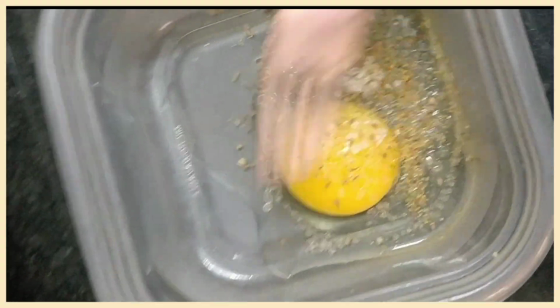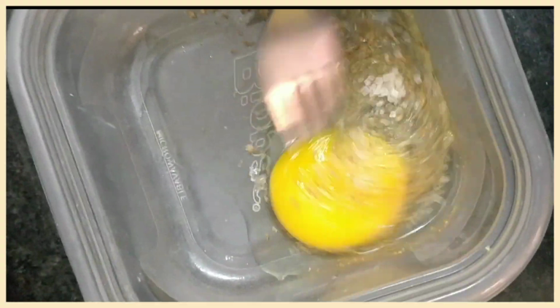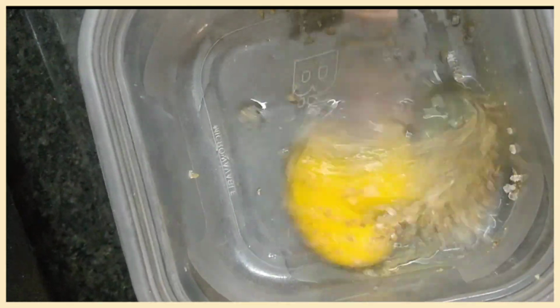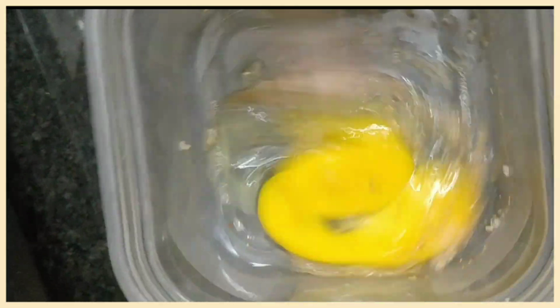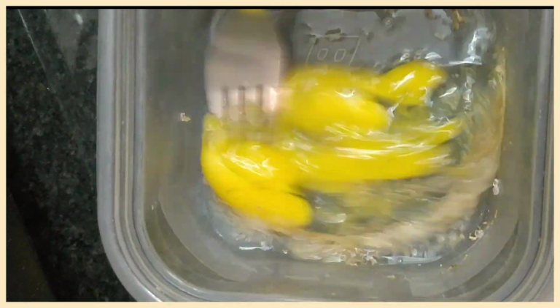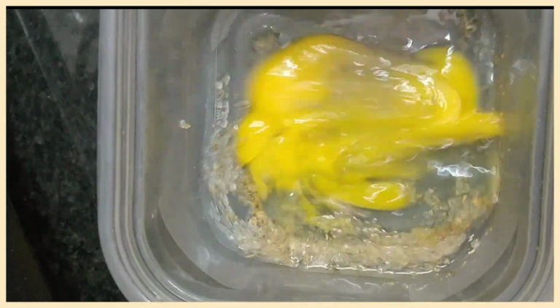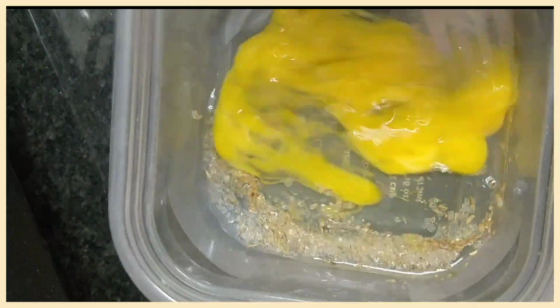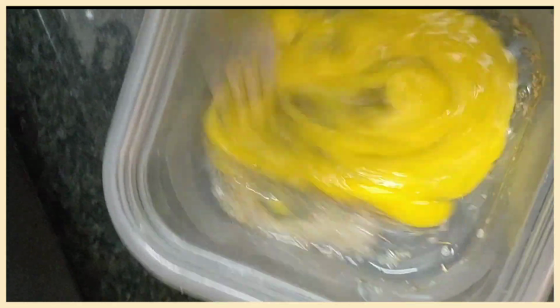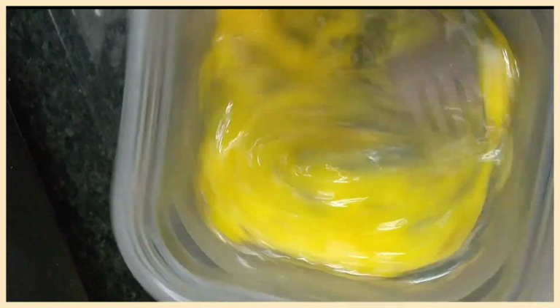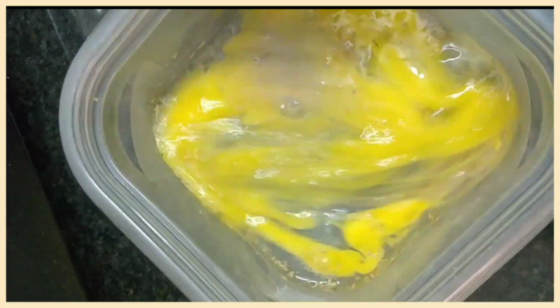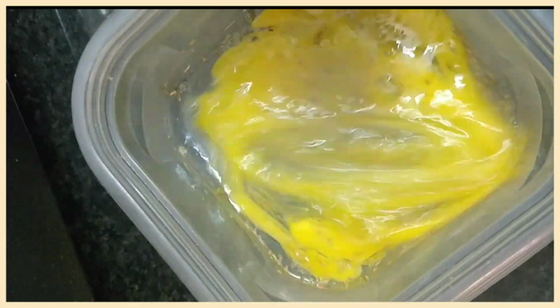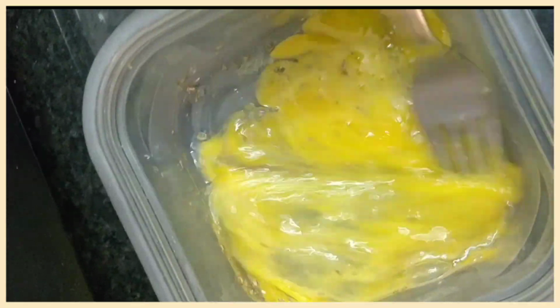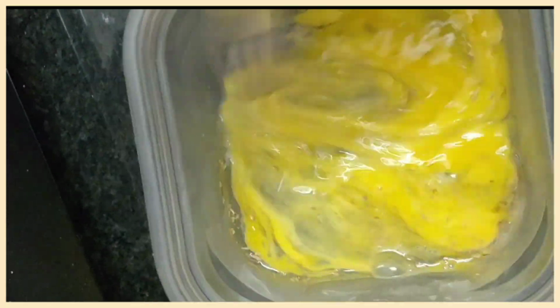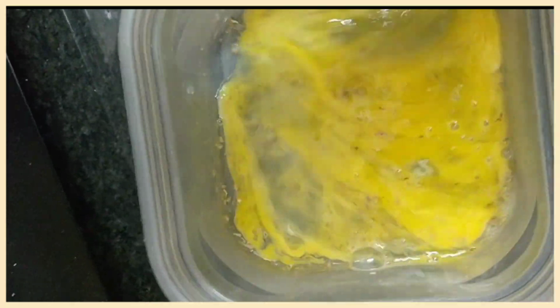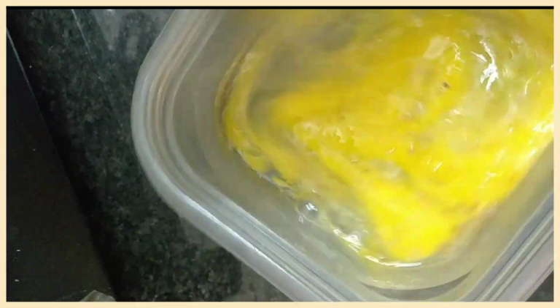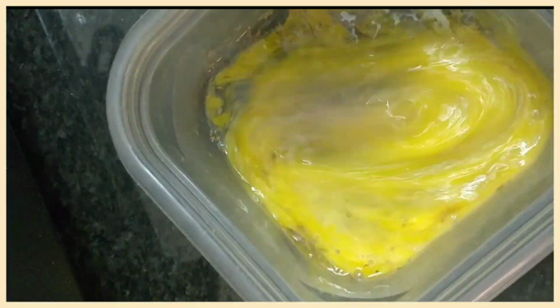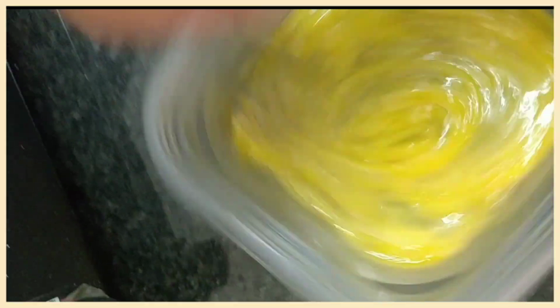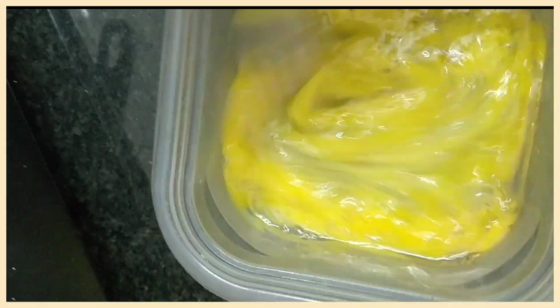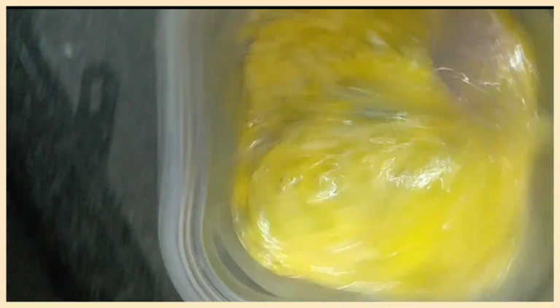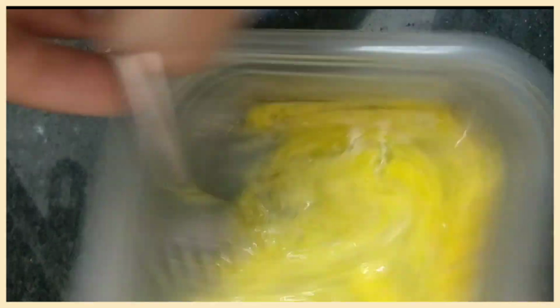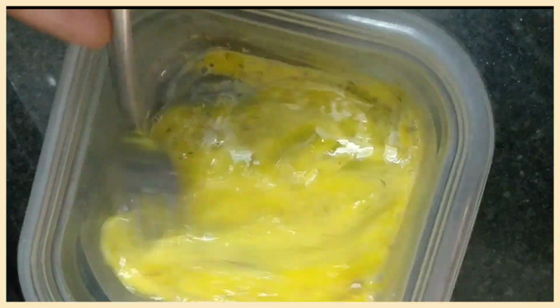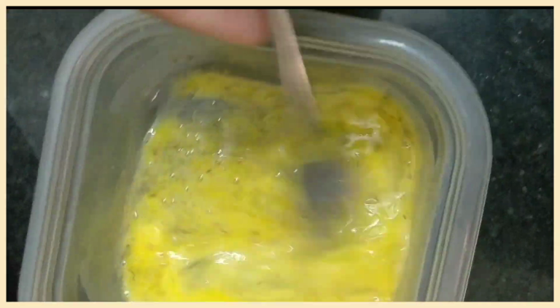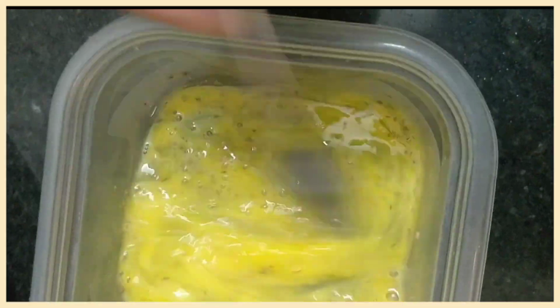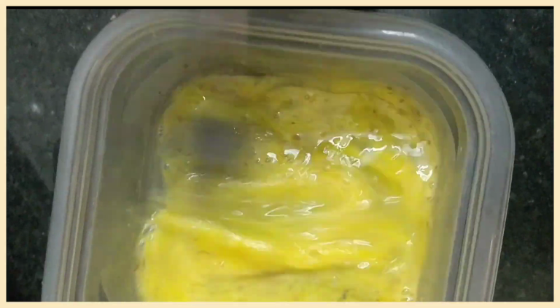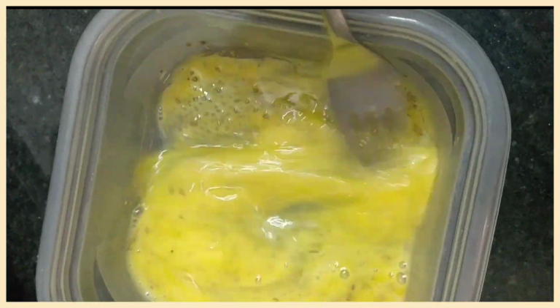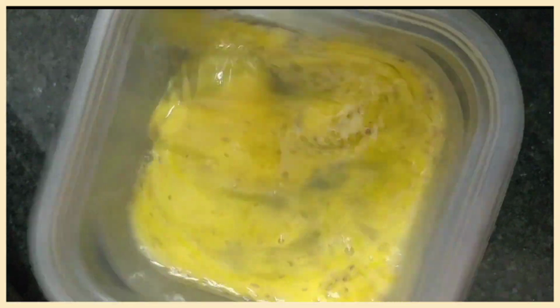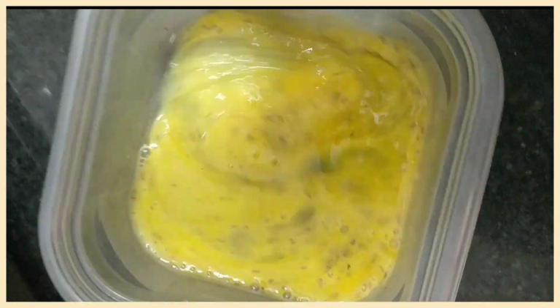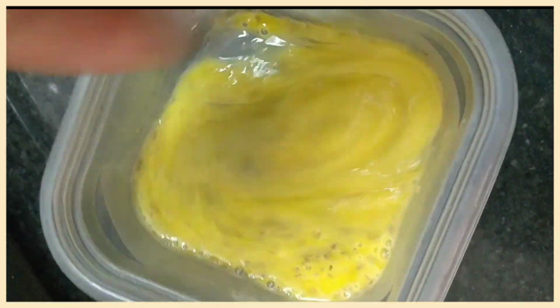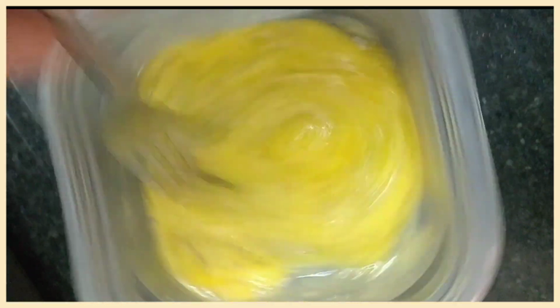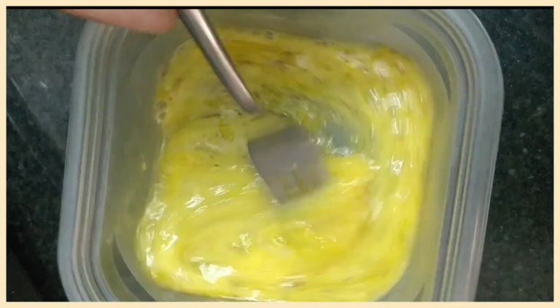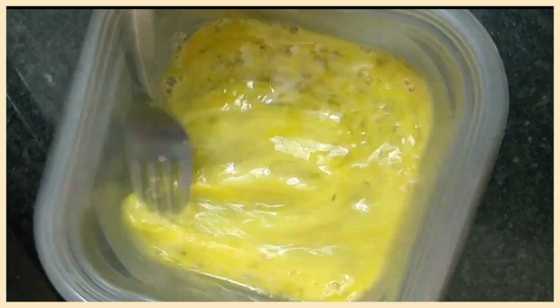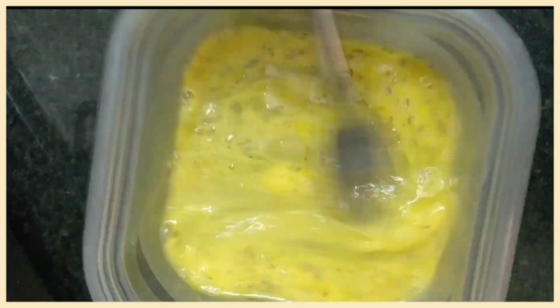I added a little oil on the bread. Mix it well so that the sugar crystals will melt. And once they are melted, it's ready to go. This dish is very easy — easier than Maggie, in fact — and healthy.